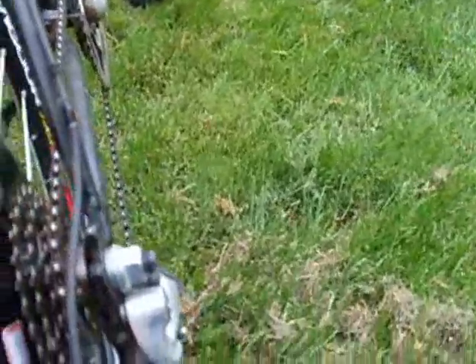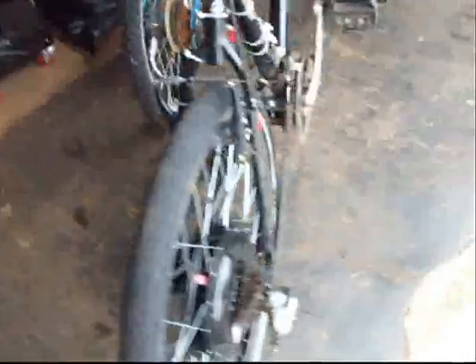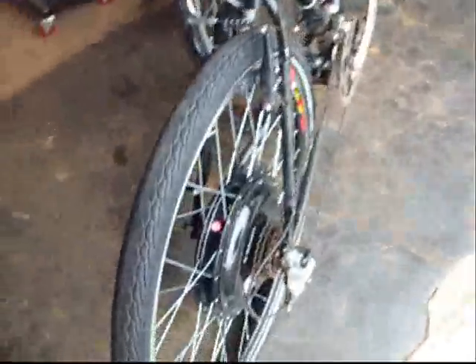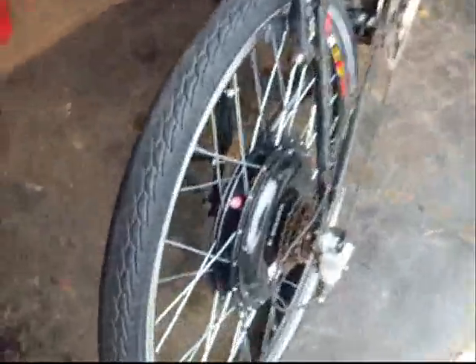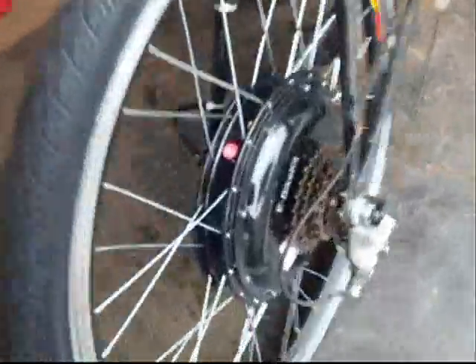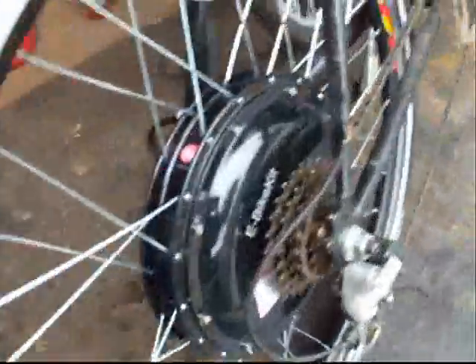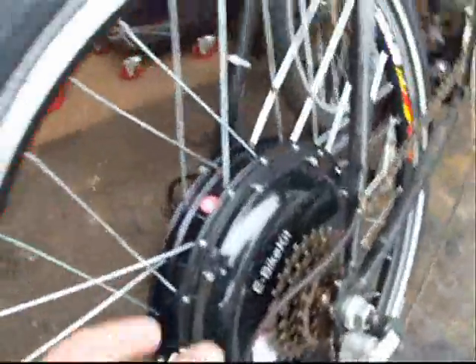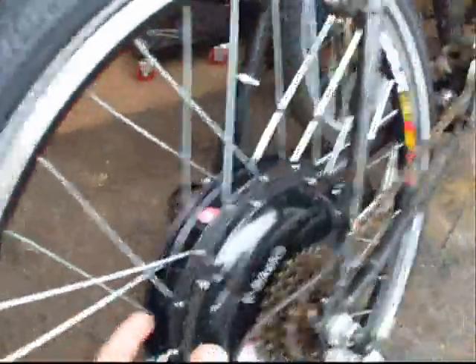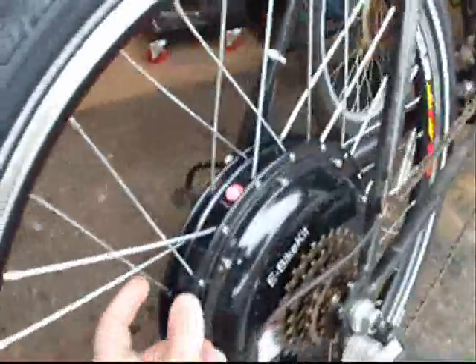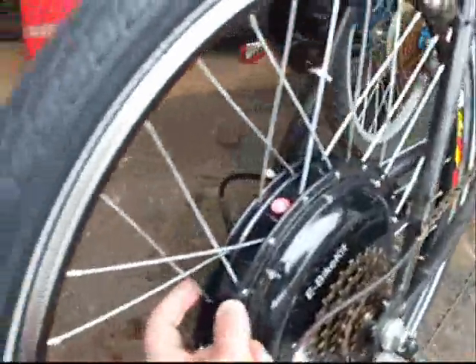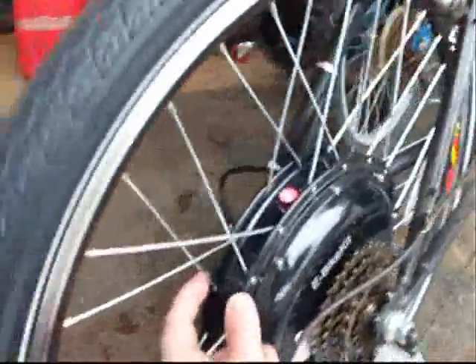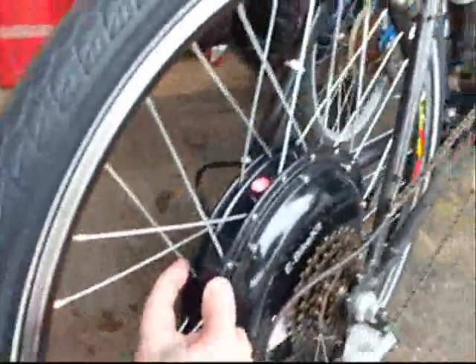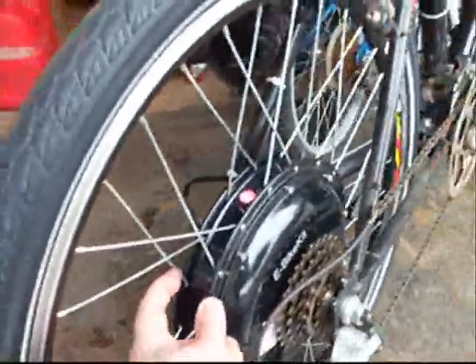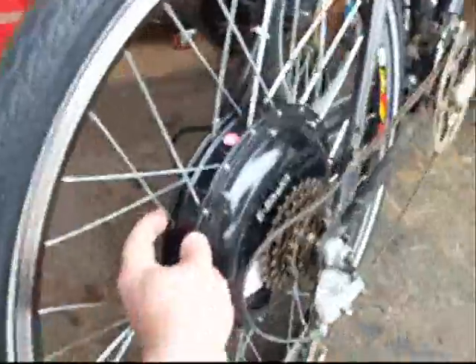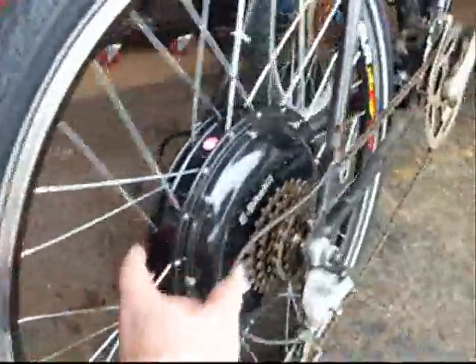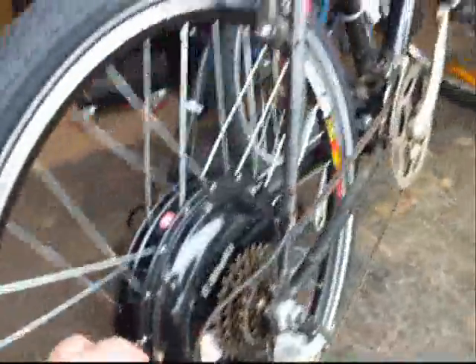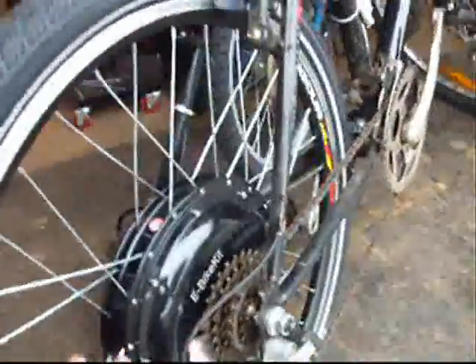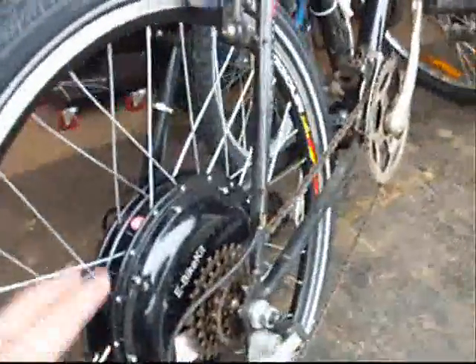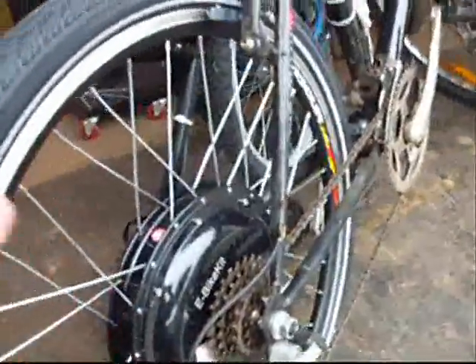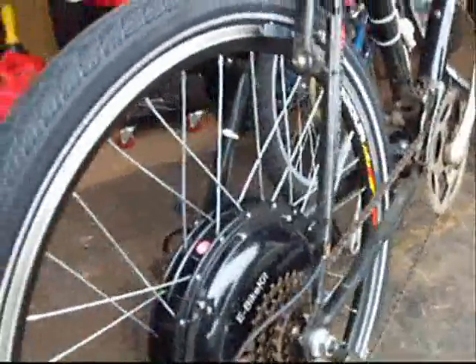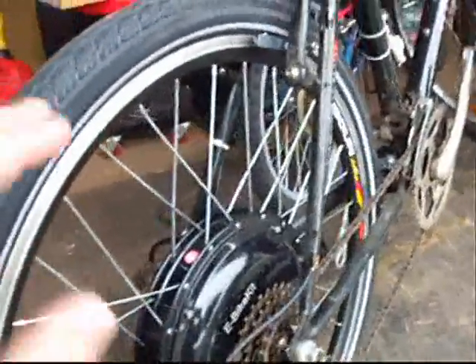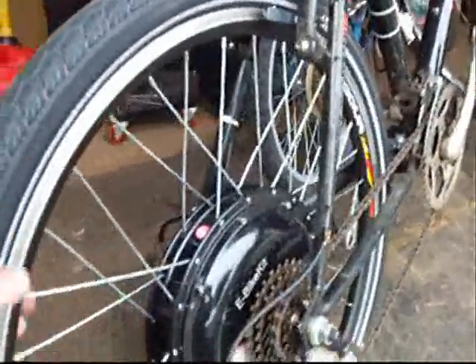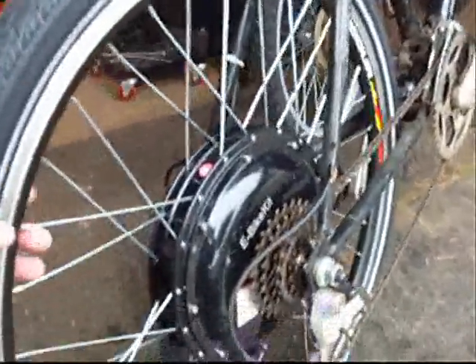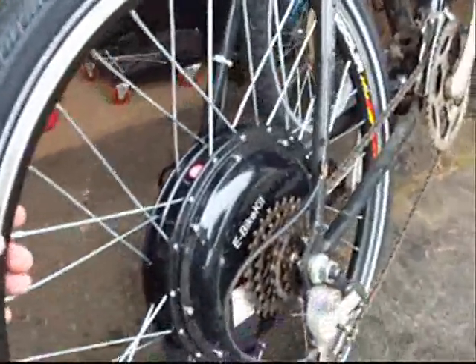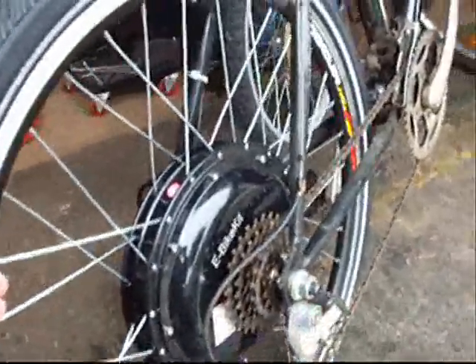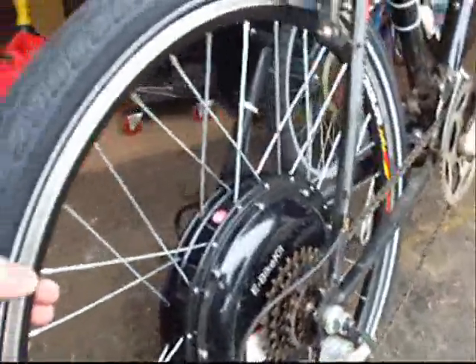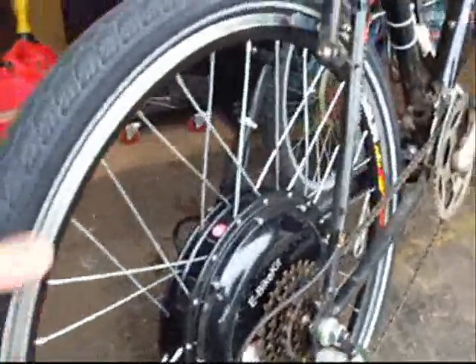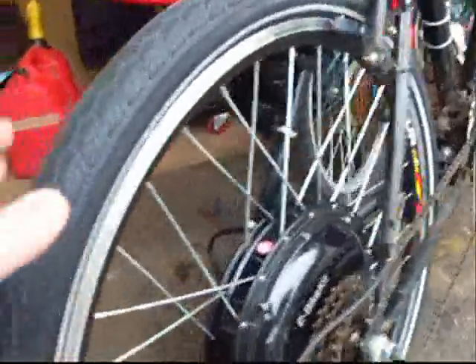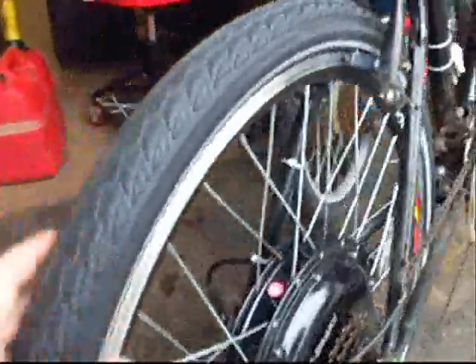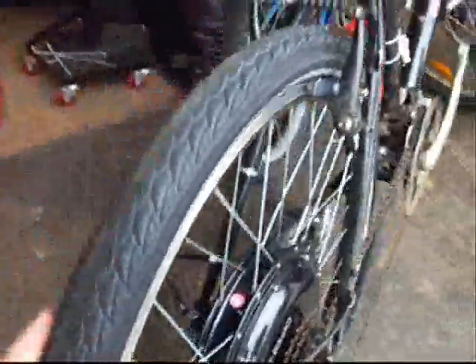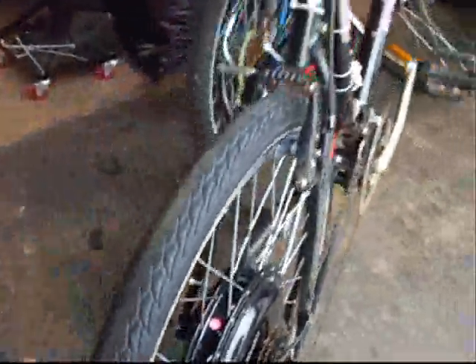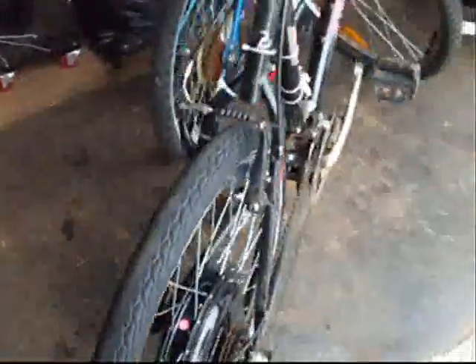The distance between the two spoke flanges here means you can't really adjust your spokes to create any dishing to help center your rim.